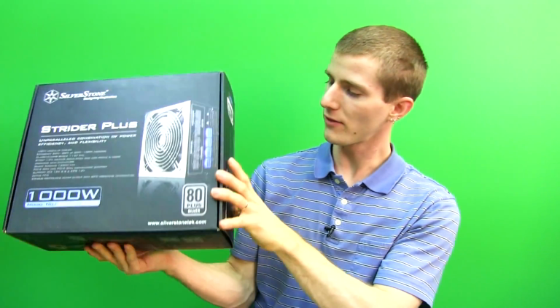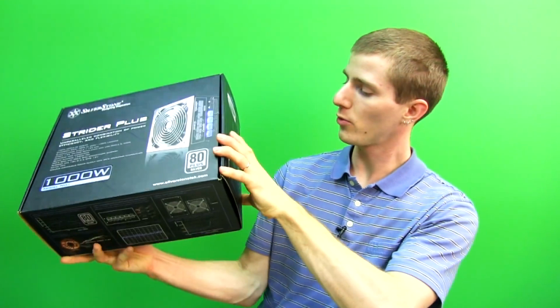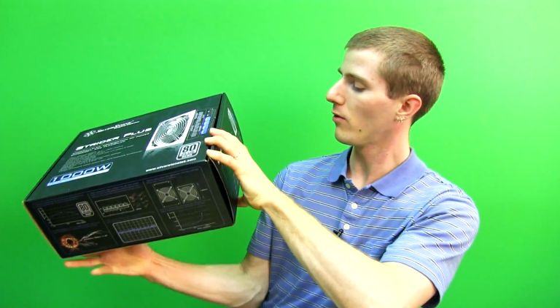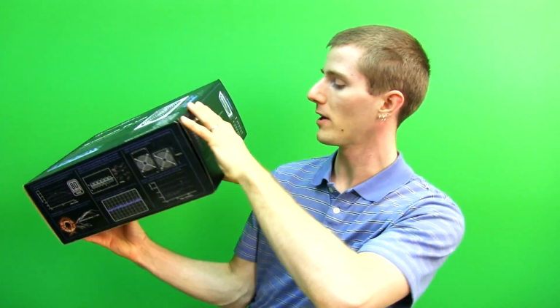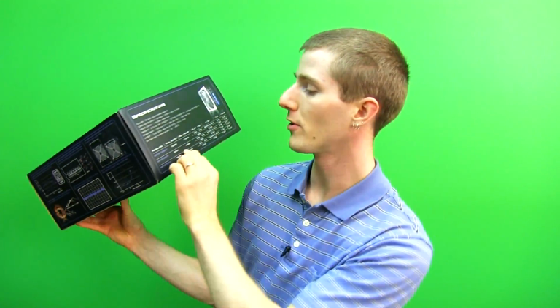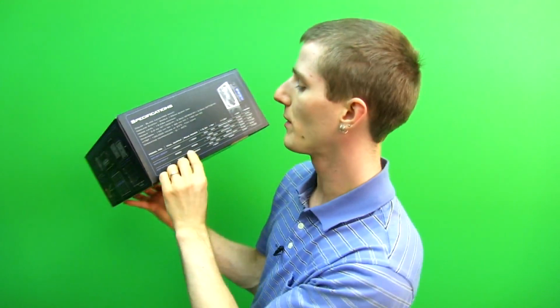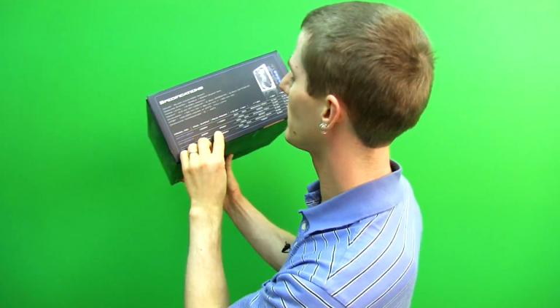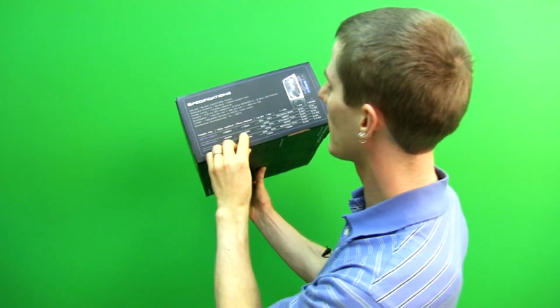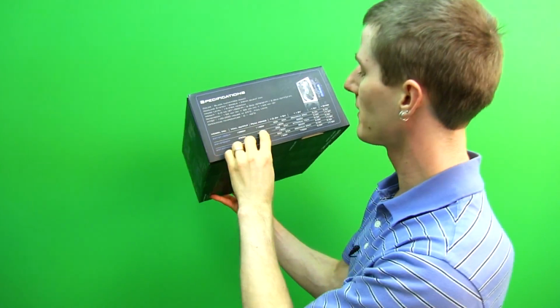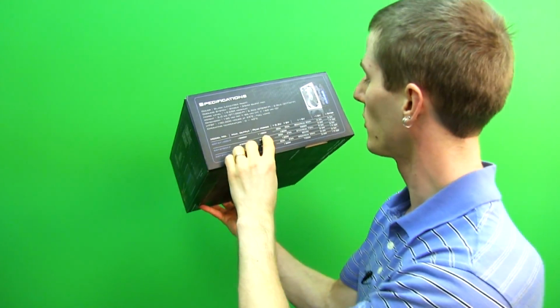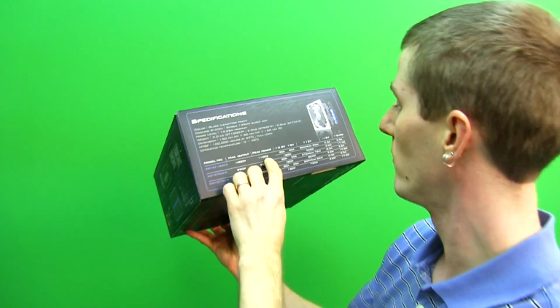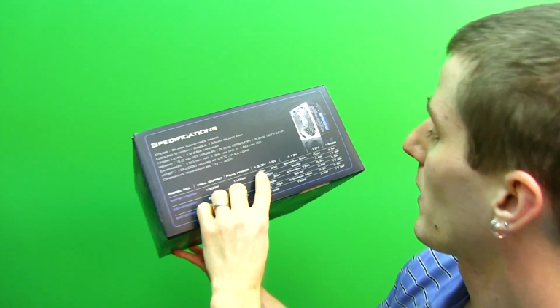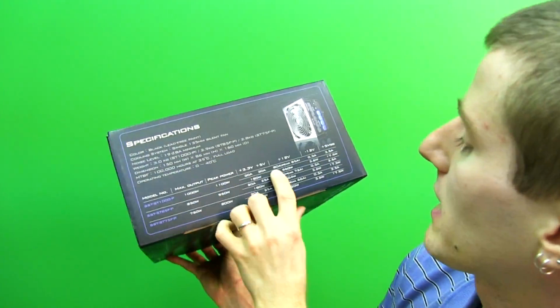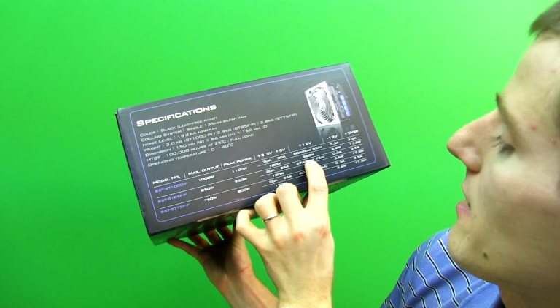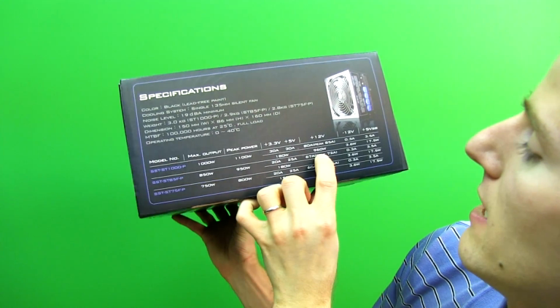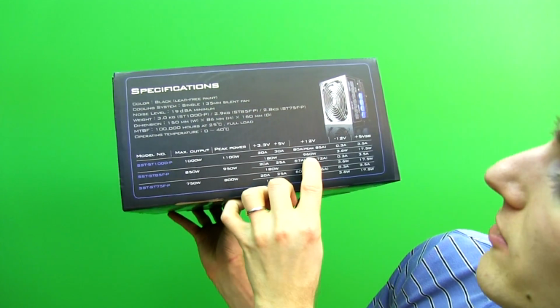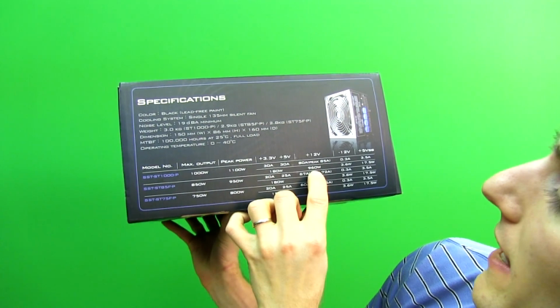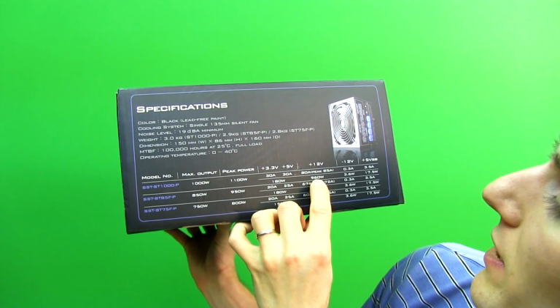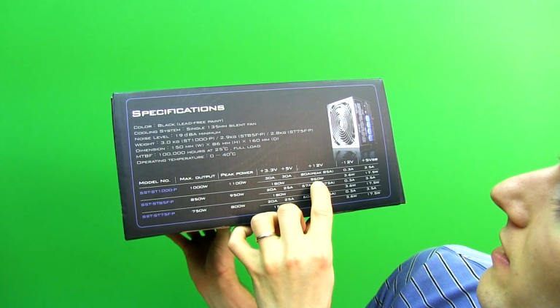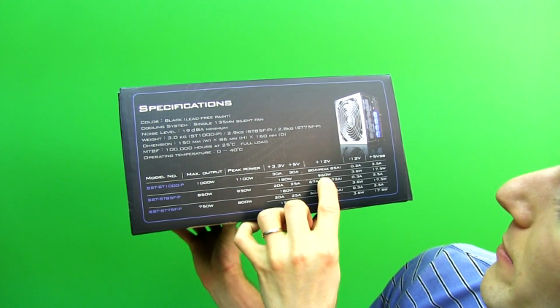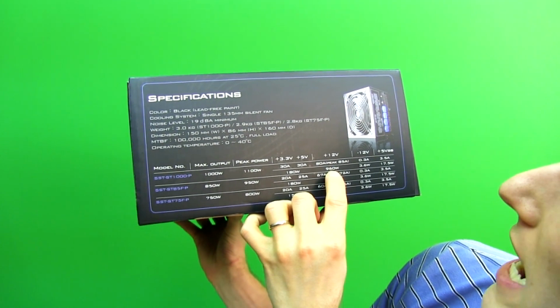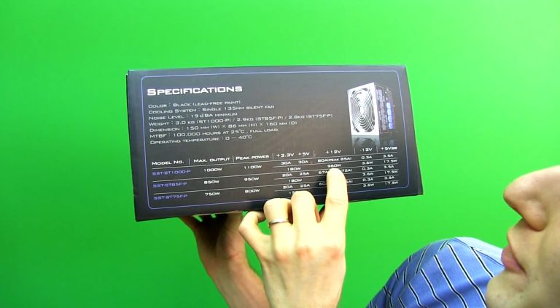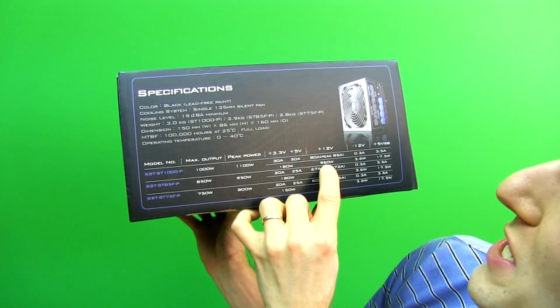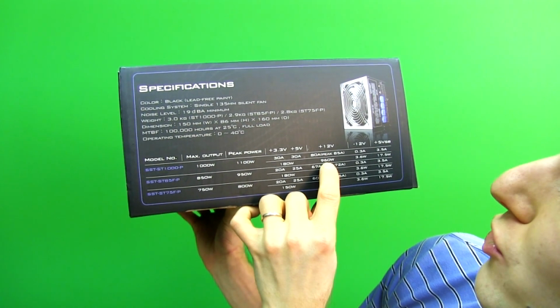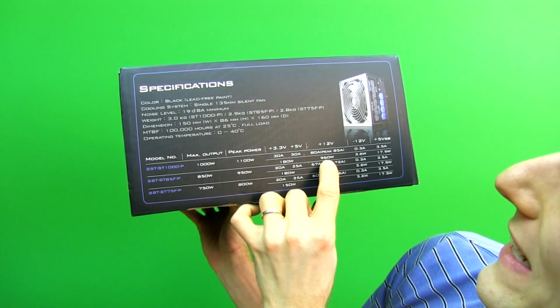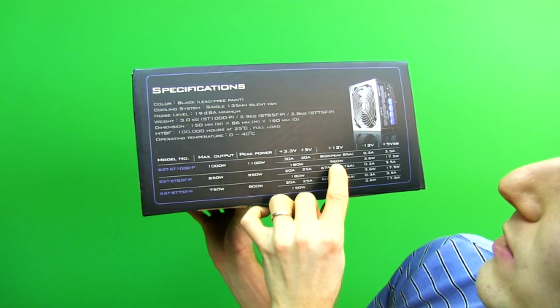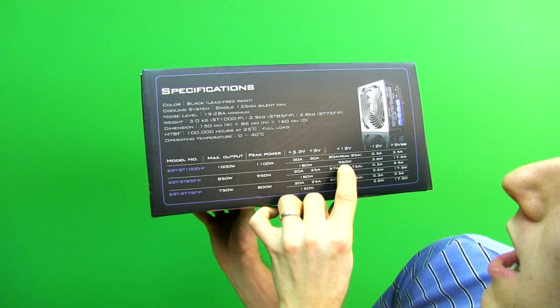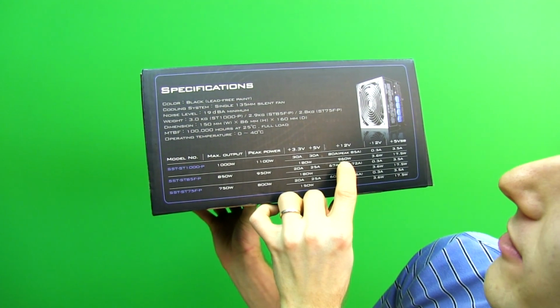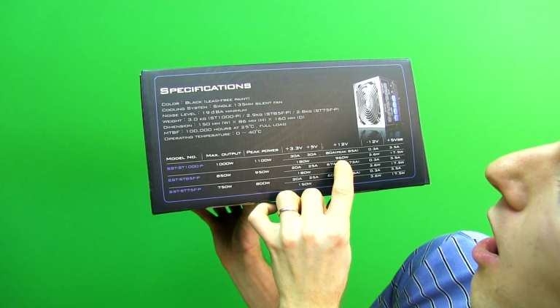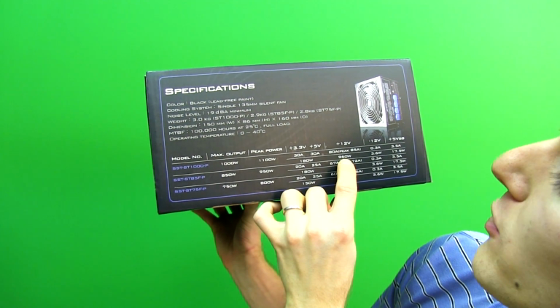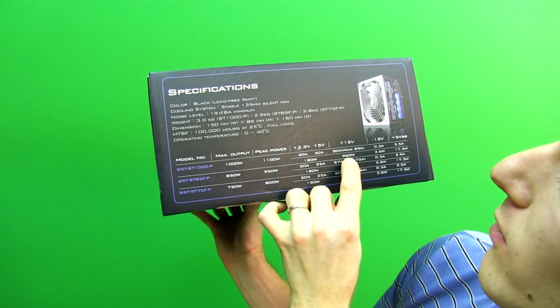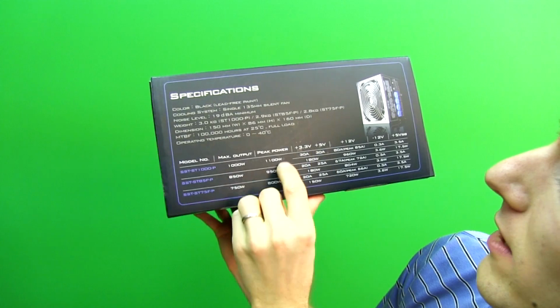If you have a single 12 volt rail, then you'll always be a class-leading single 12 volt rail — check that out — it can deliver up to 960 watts on the 12 volt rail.